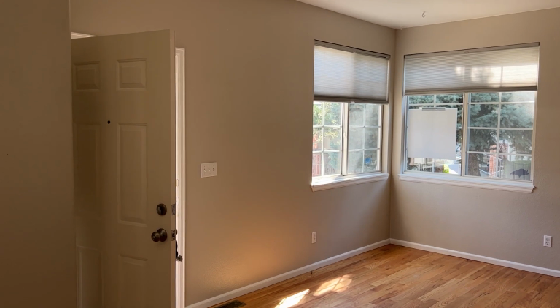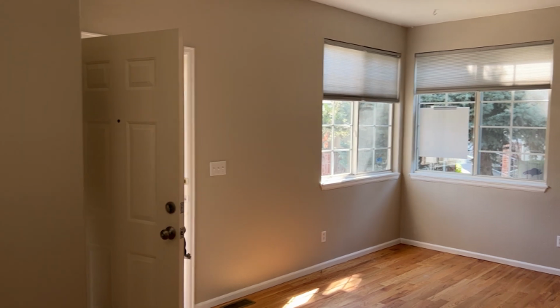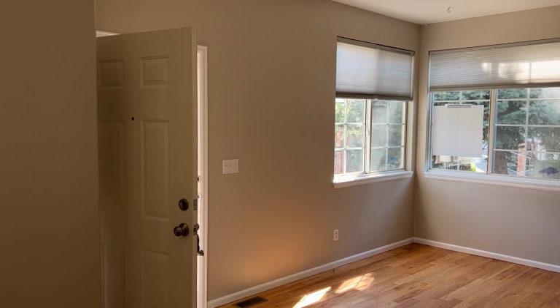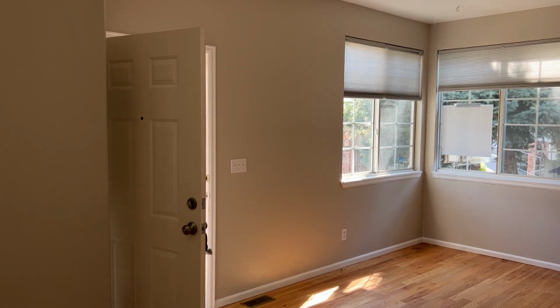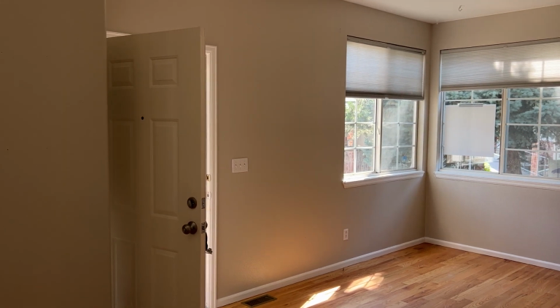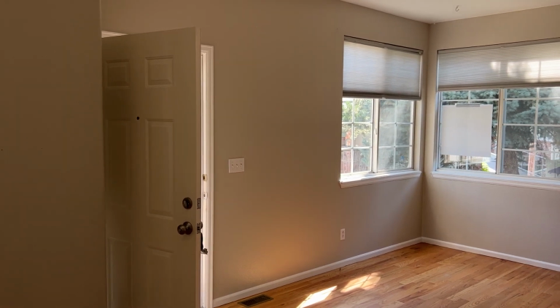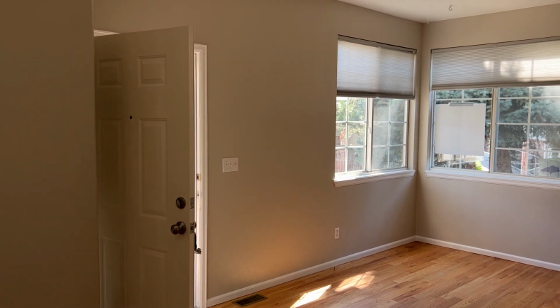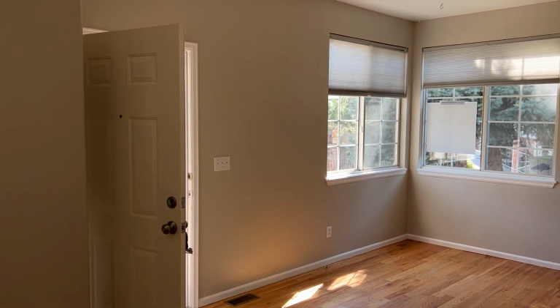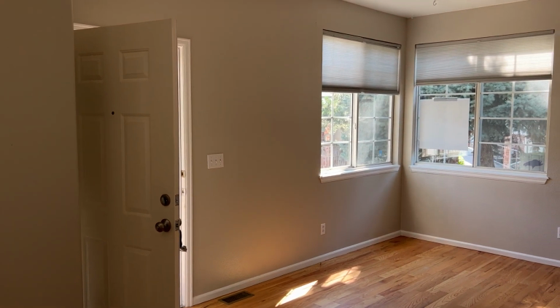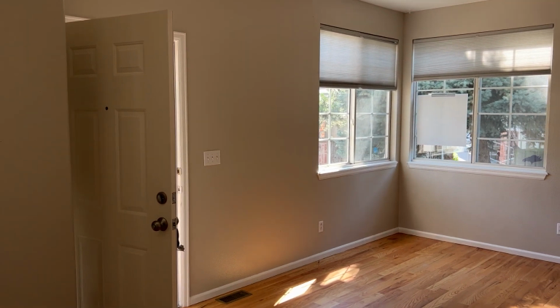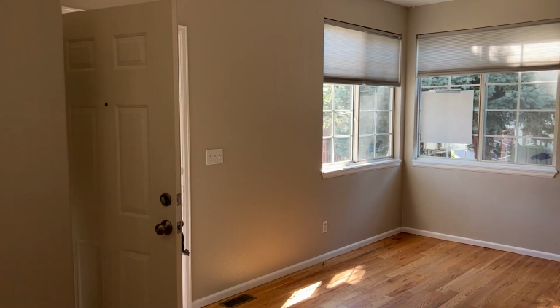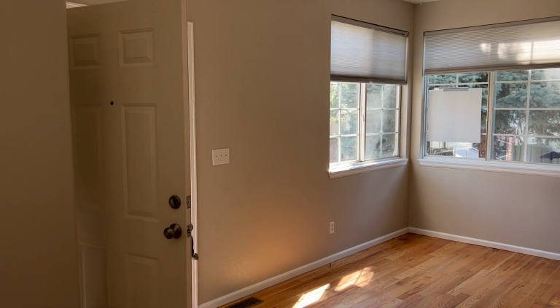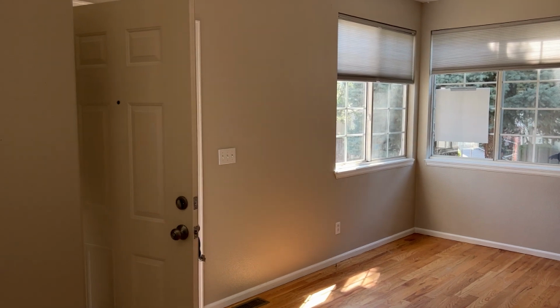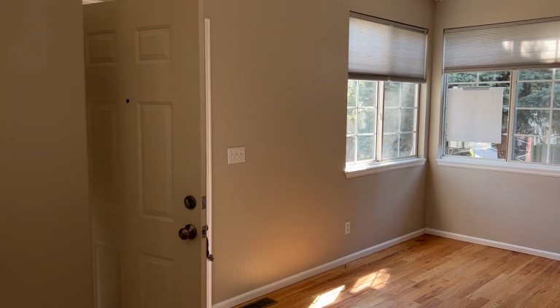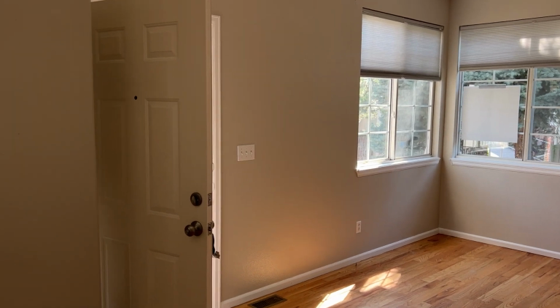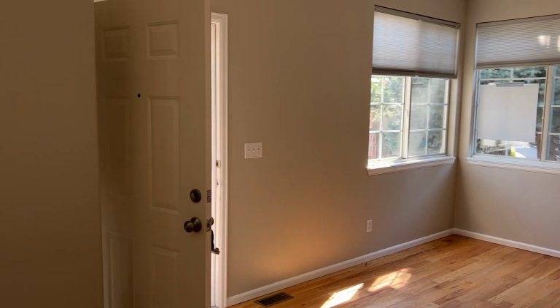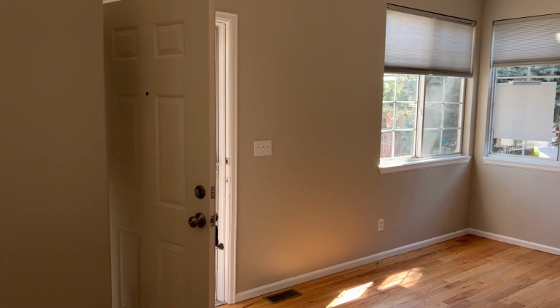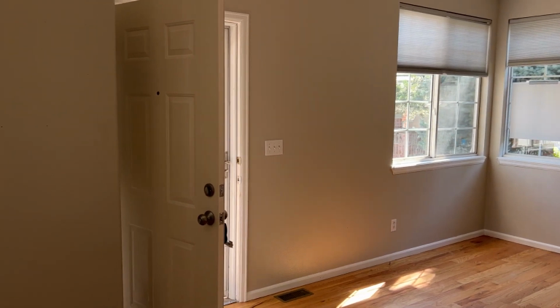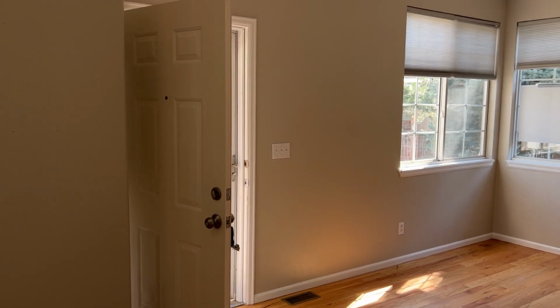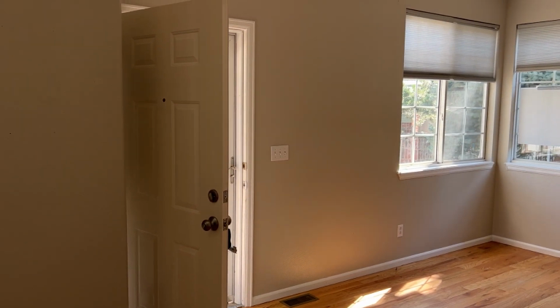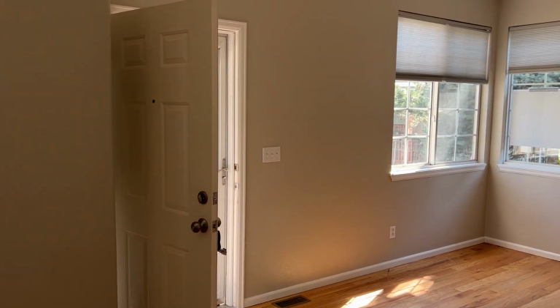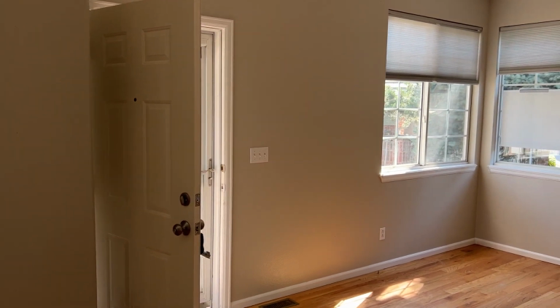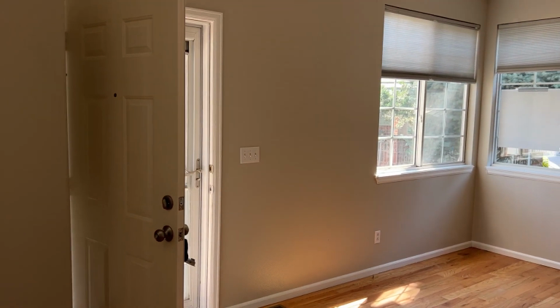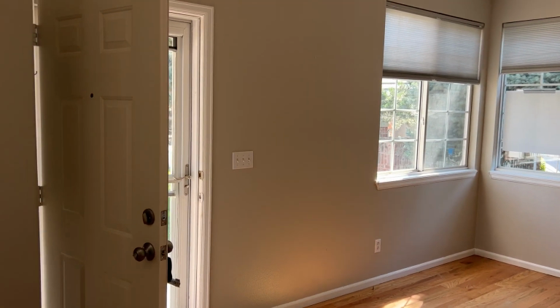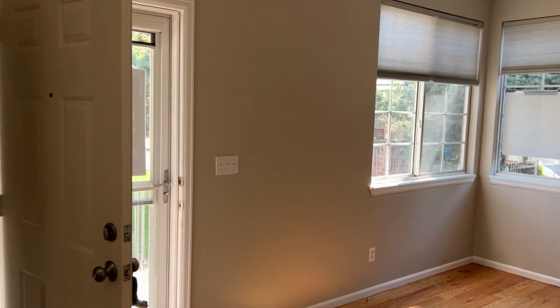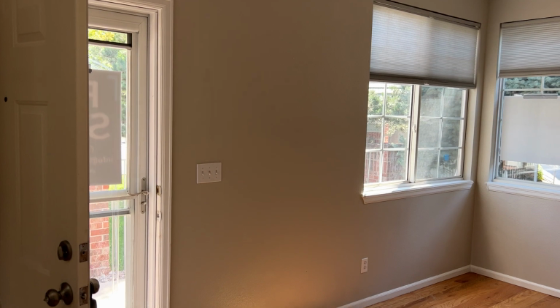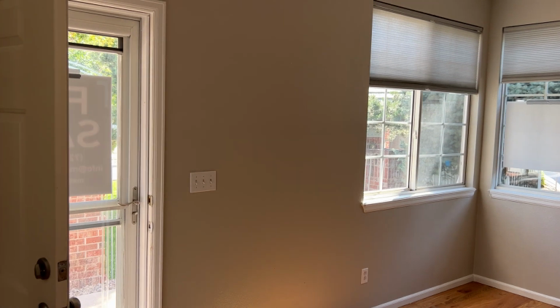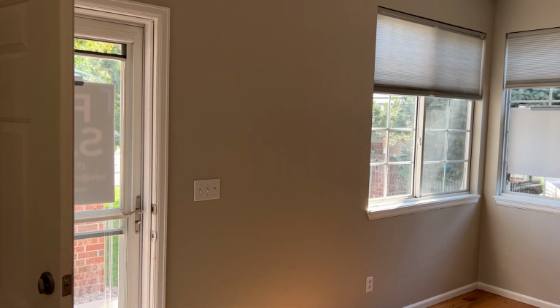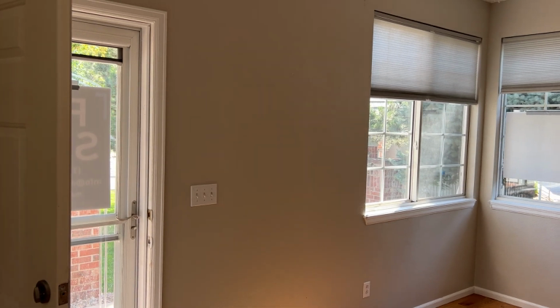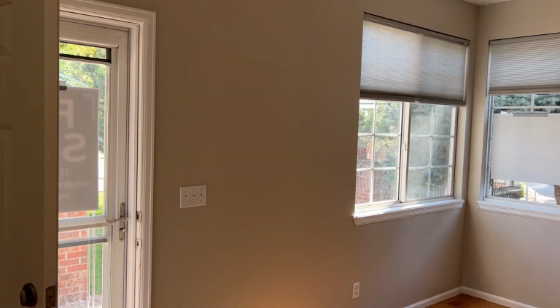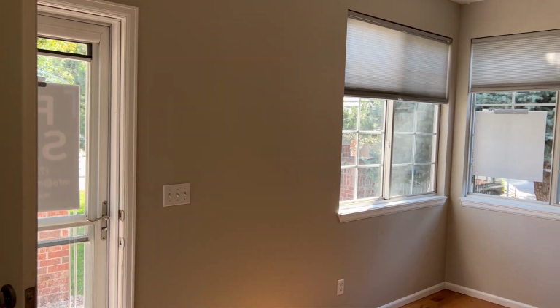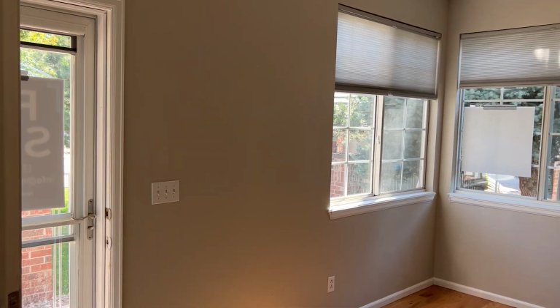Hey guys, this is Ken Blevins, Metro West Row Broker. I want to show you this outstanding two-bedroom, two-bath condo right here at the Legends in Hunter's Glen.